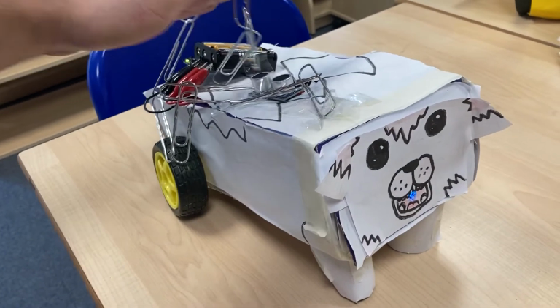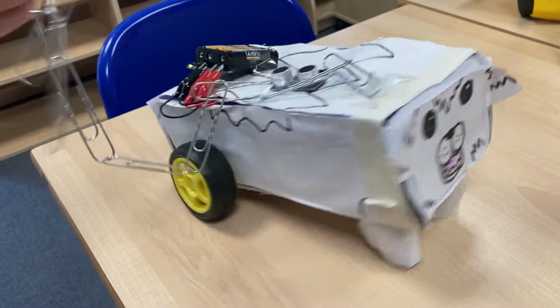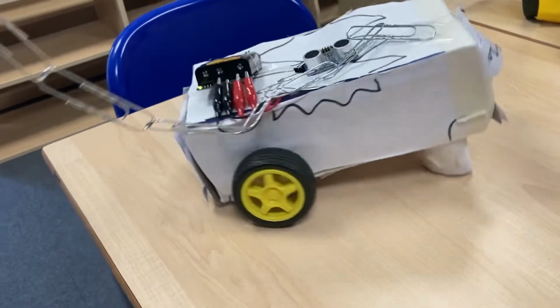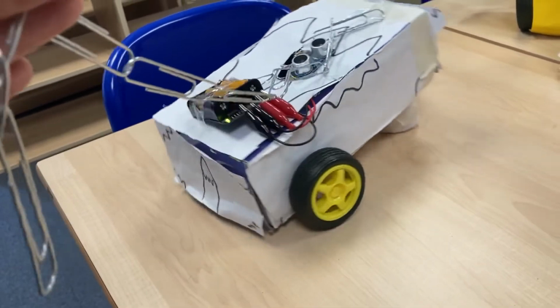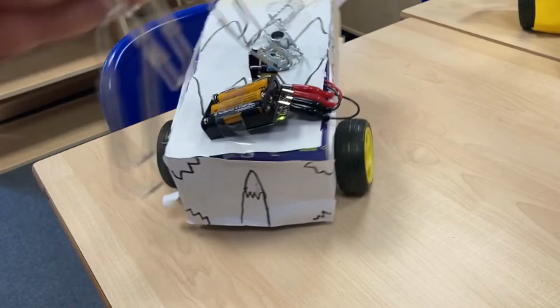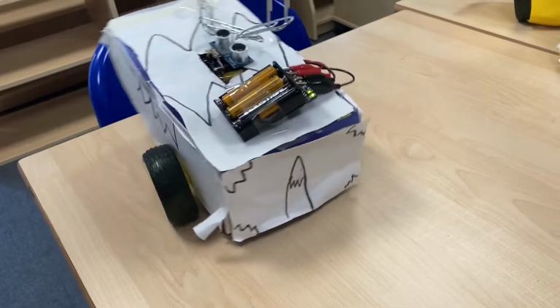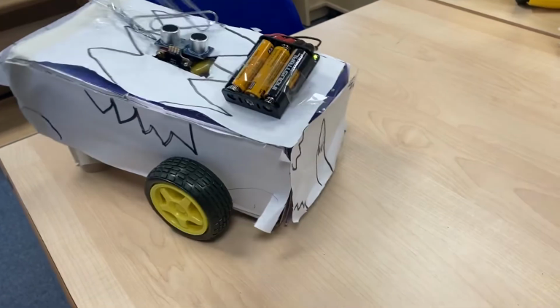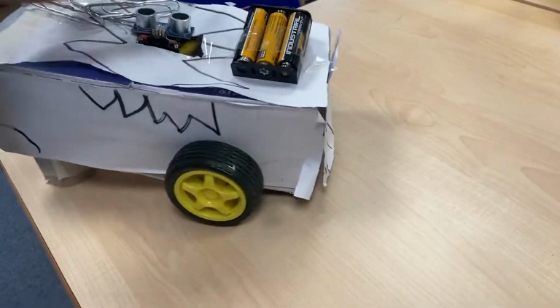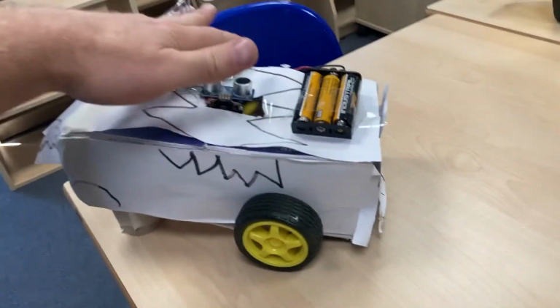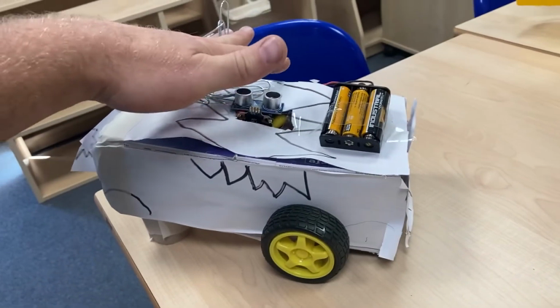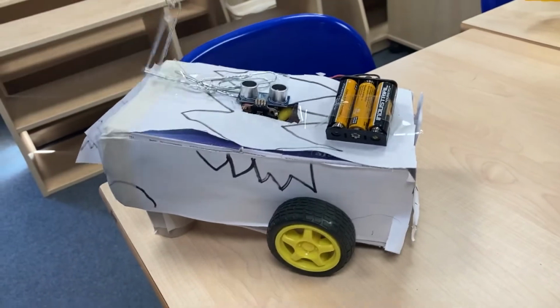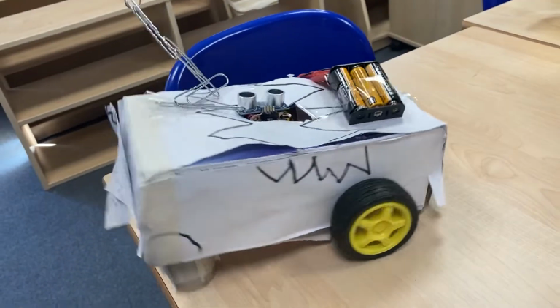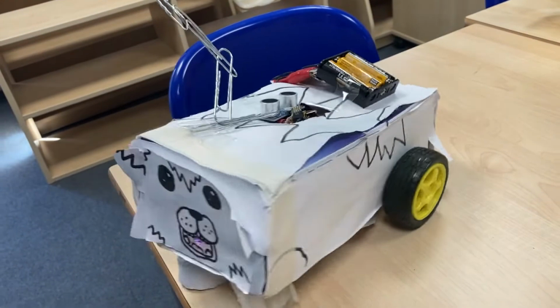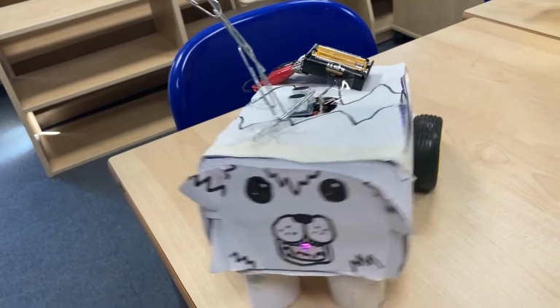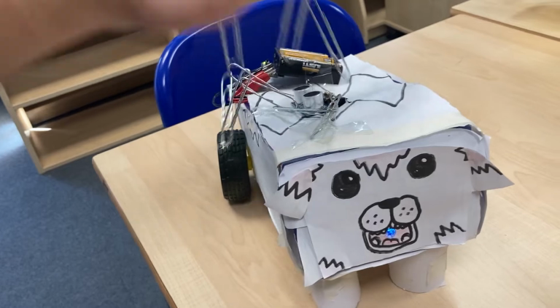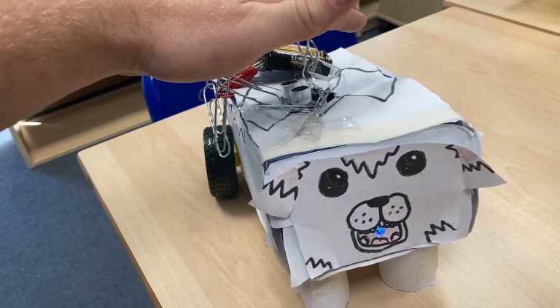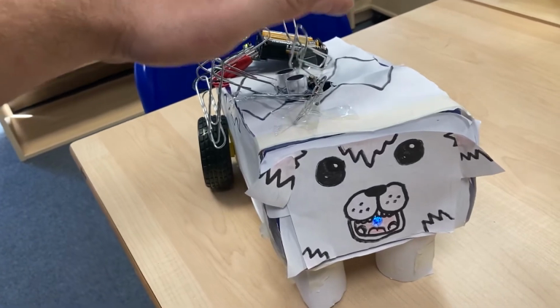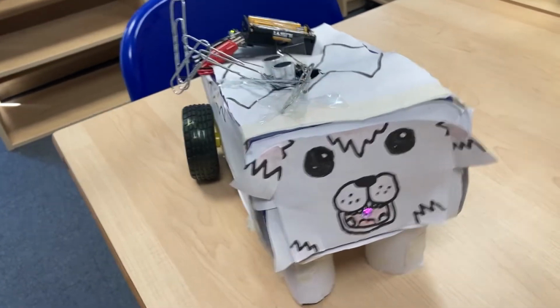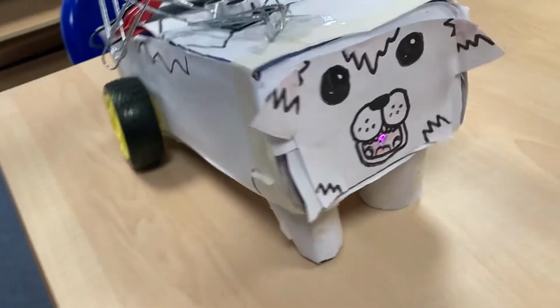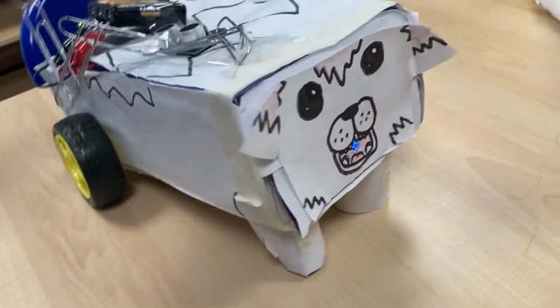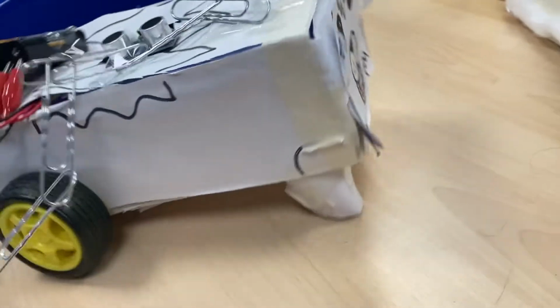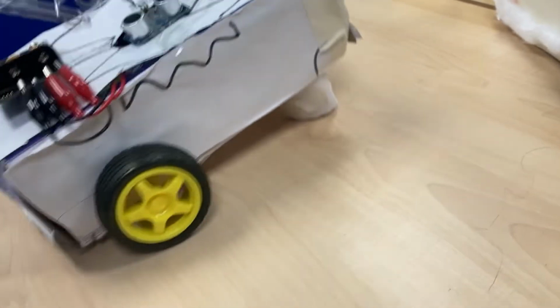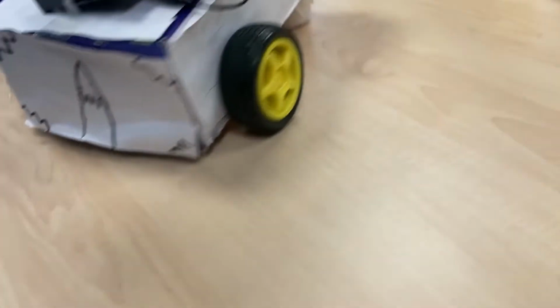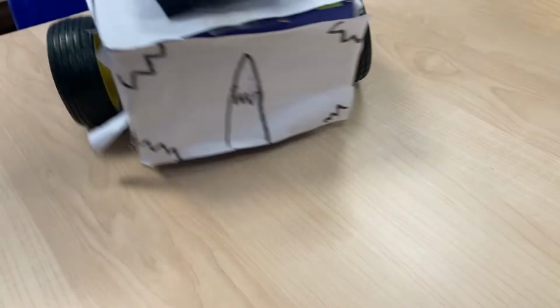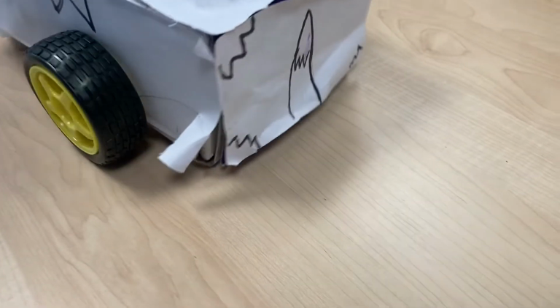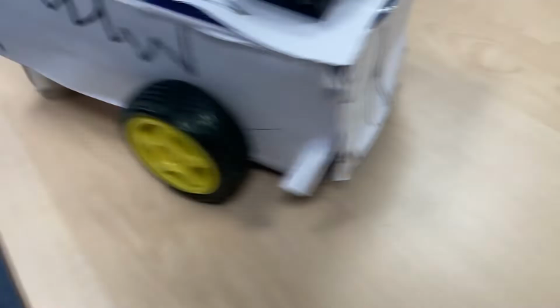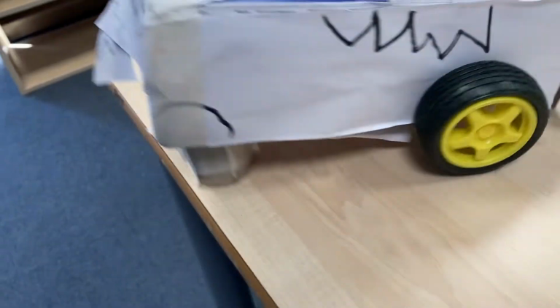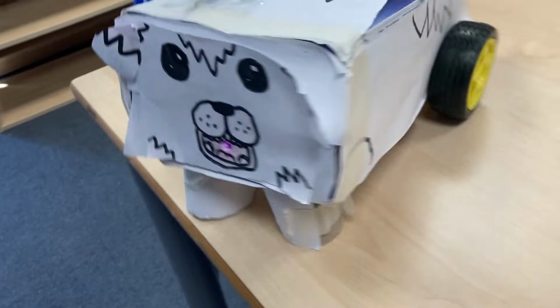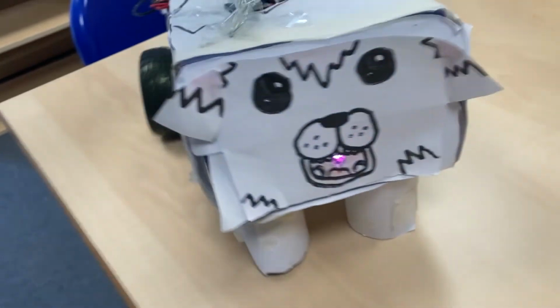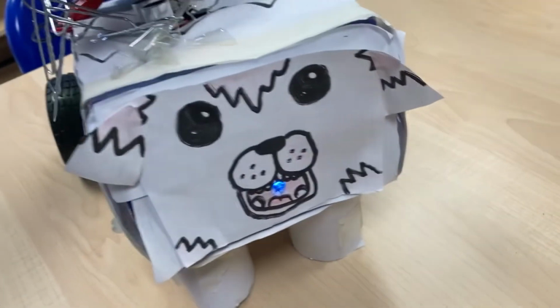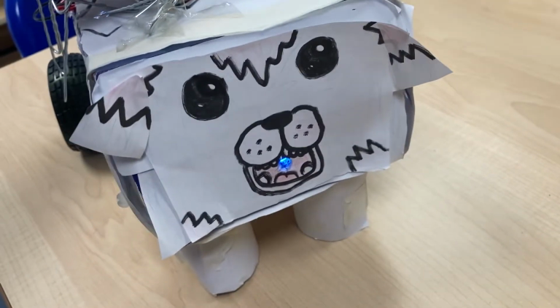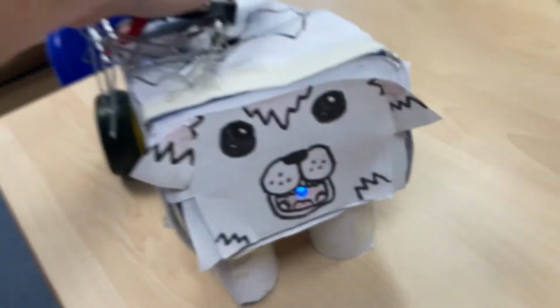Excellent job! His lead's getting all tangled up now. And his light changes color as well — pink when he's spinning, and then blue when he's calm. Brilliant!